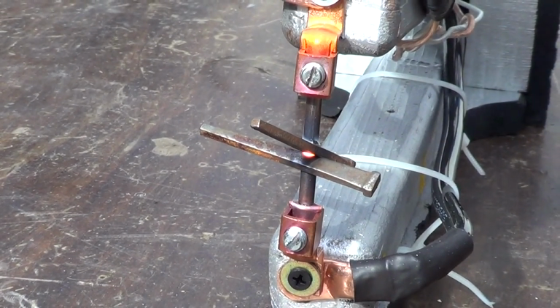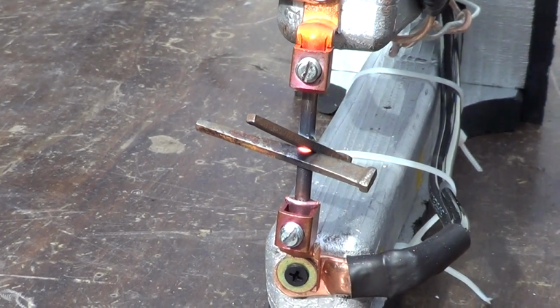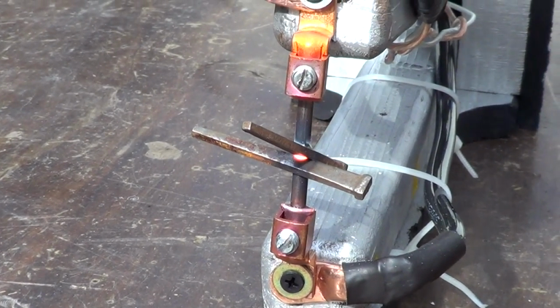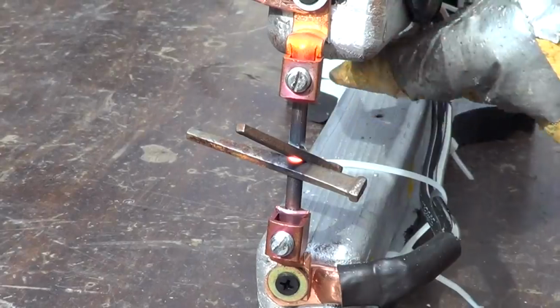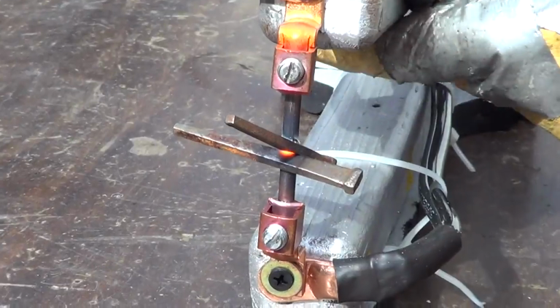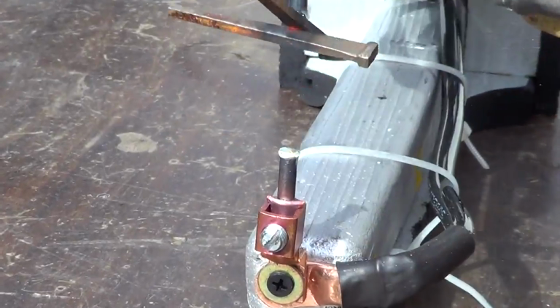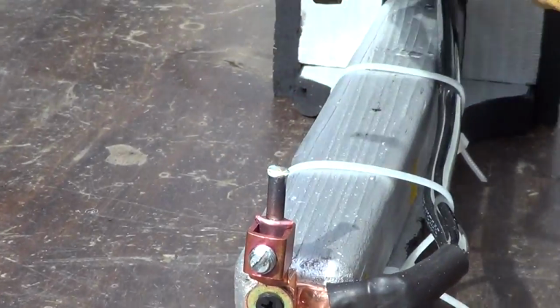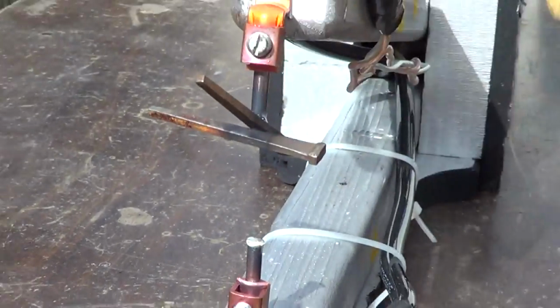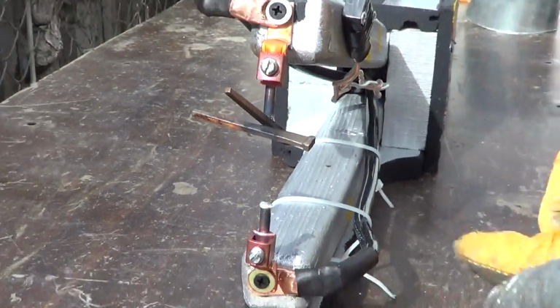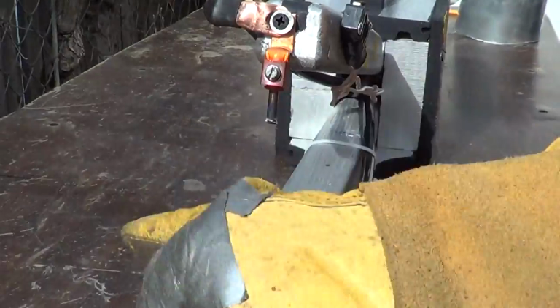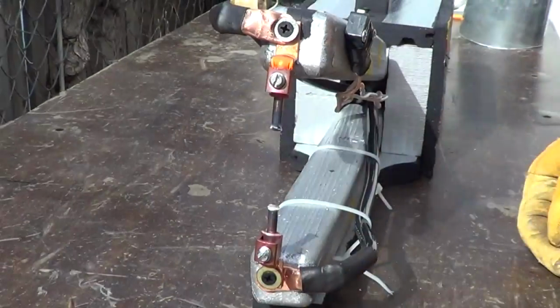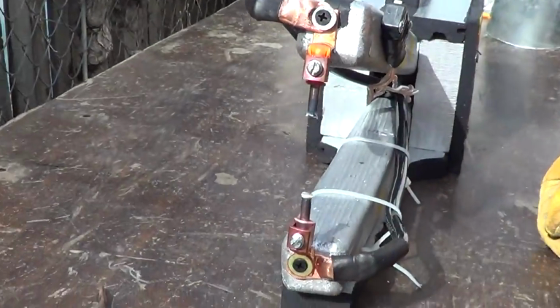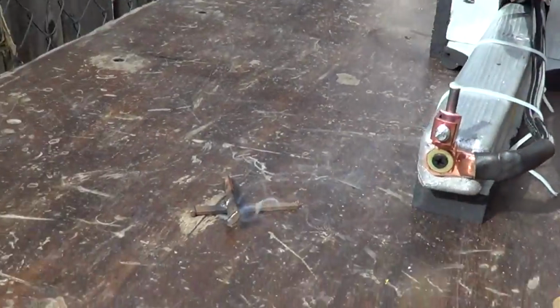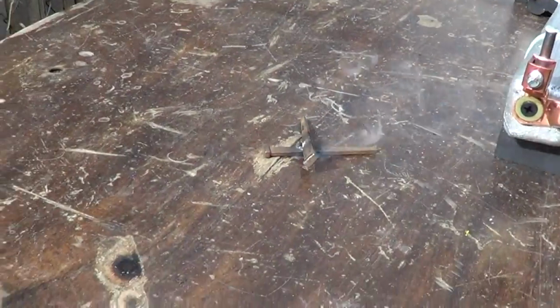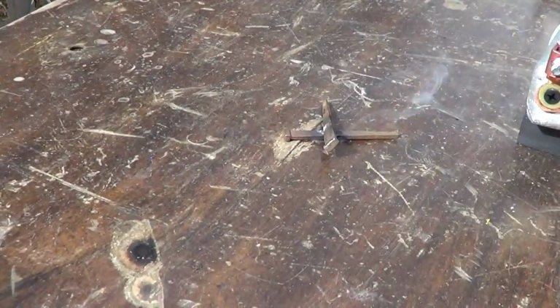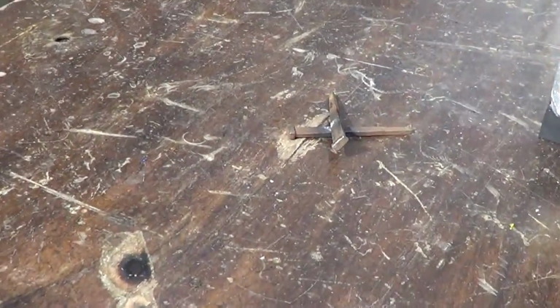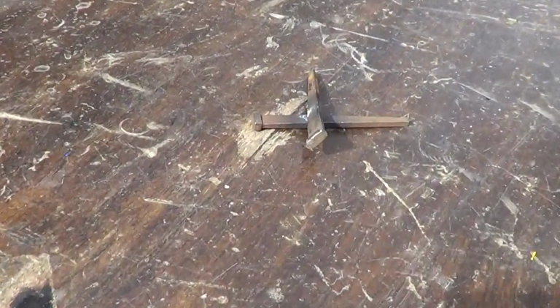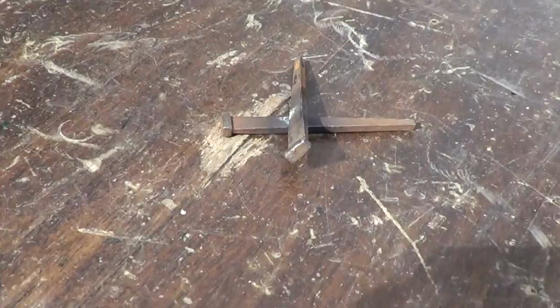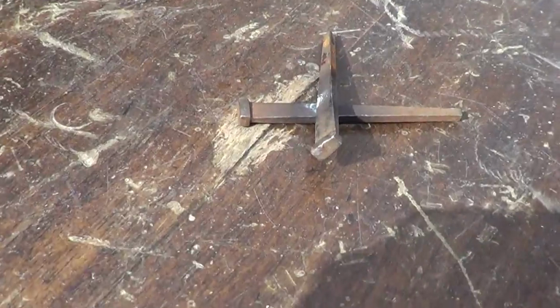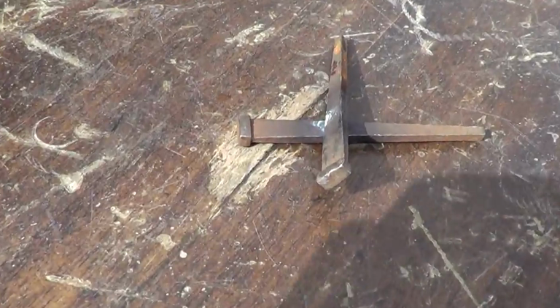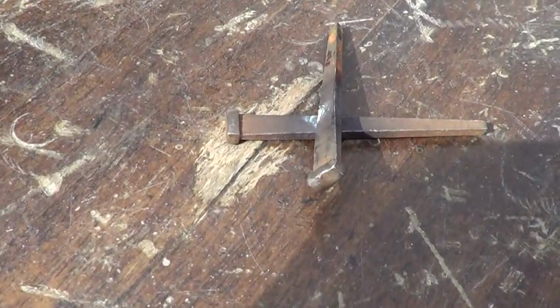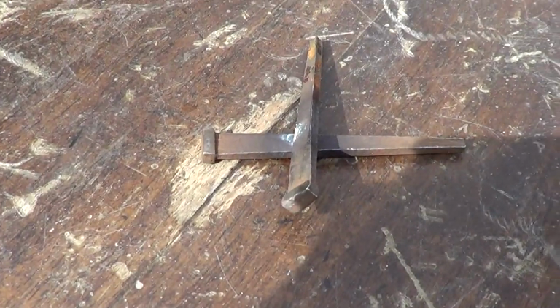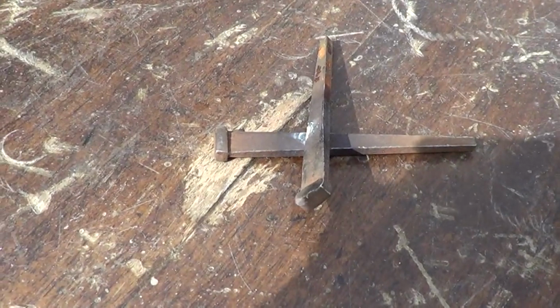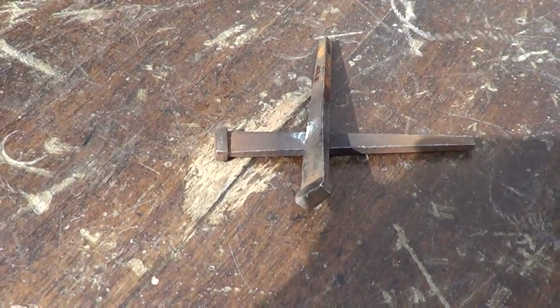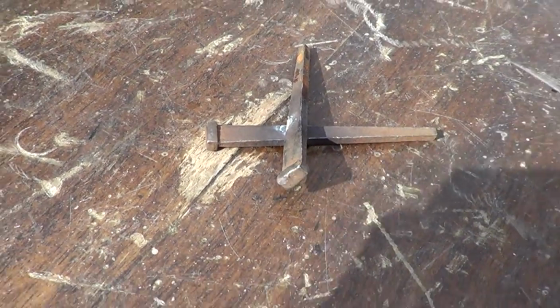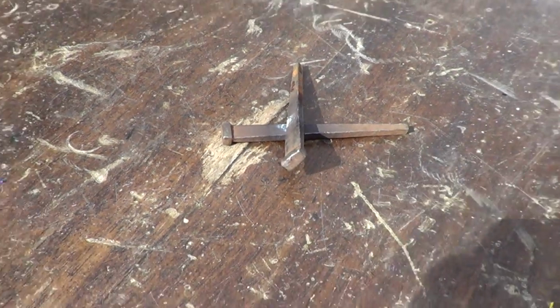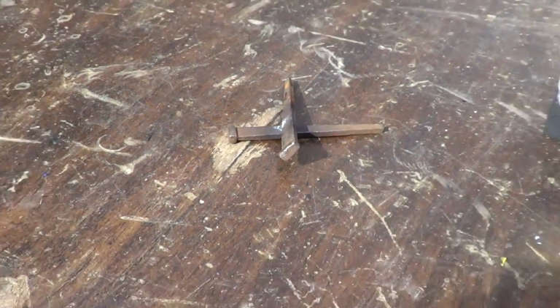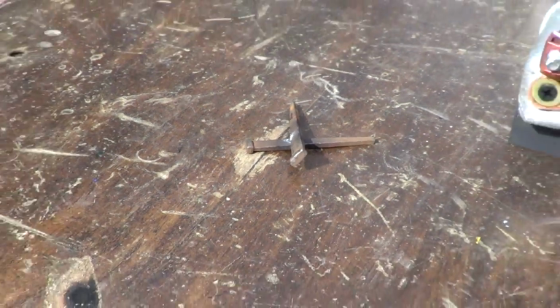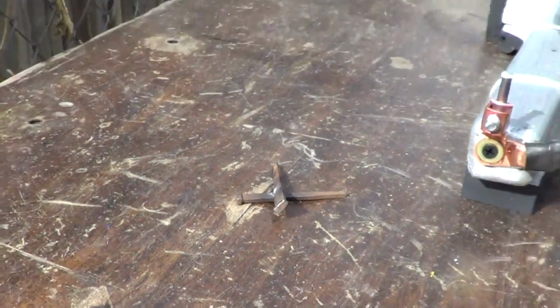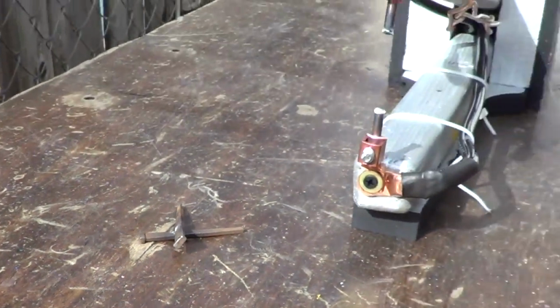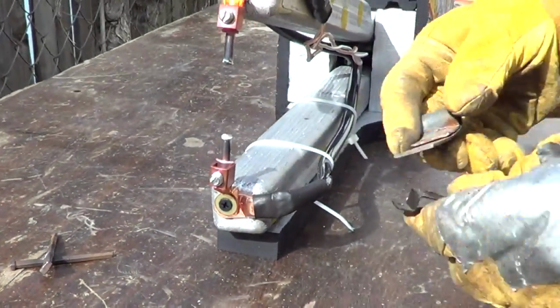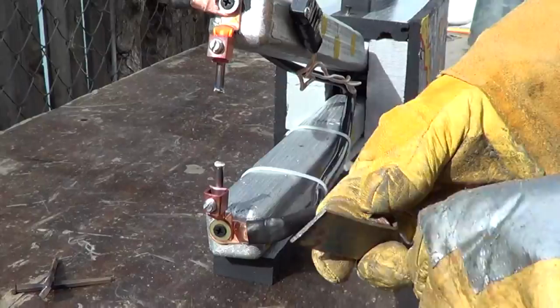There they go, look. See? I mean, it's pretty good. I think it will work with this paint.